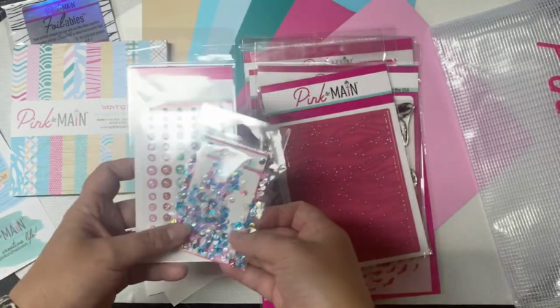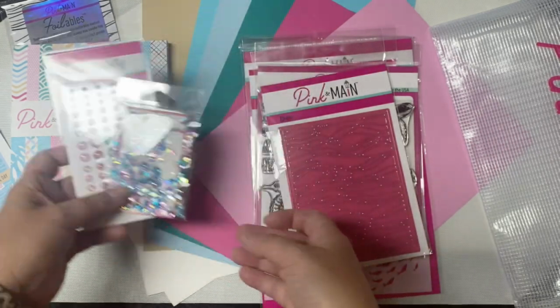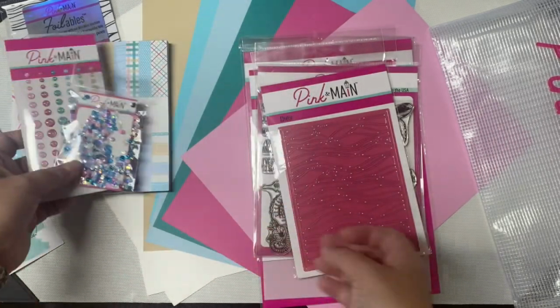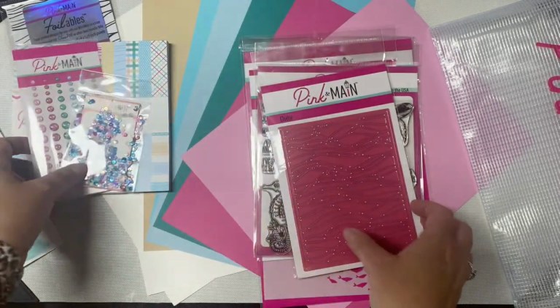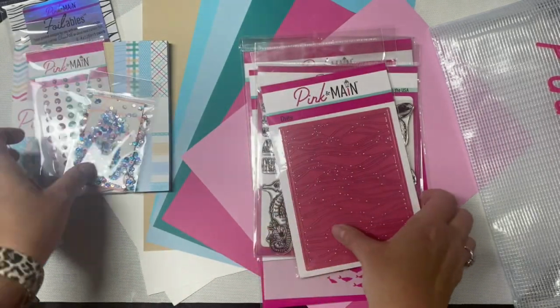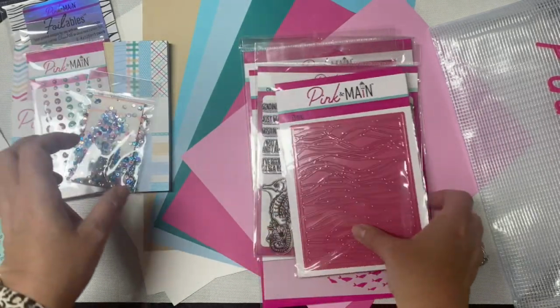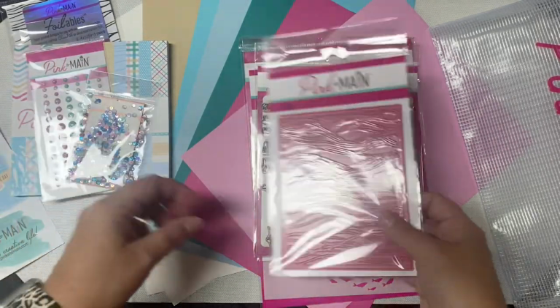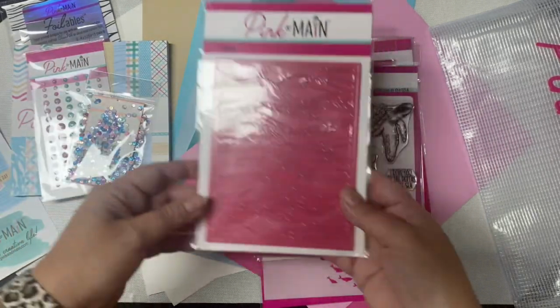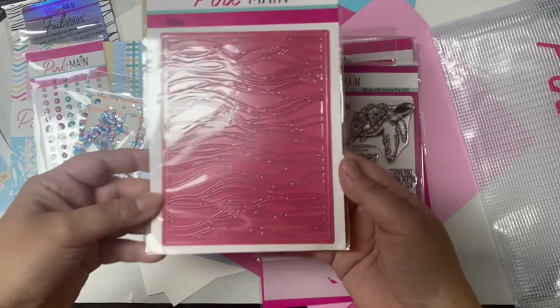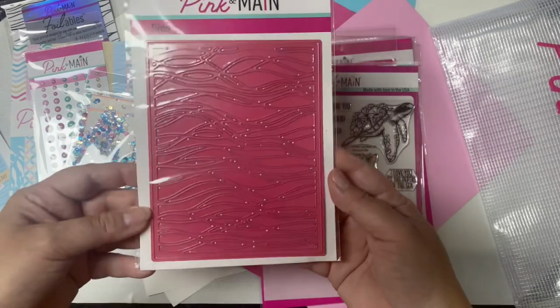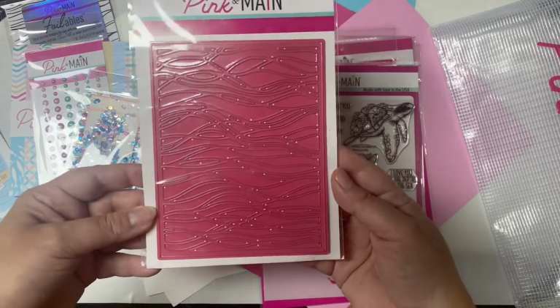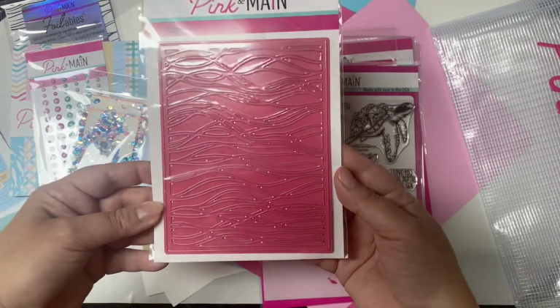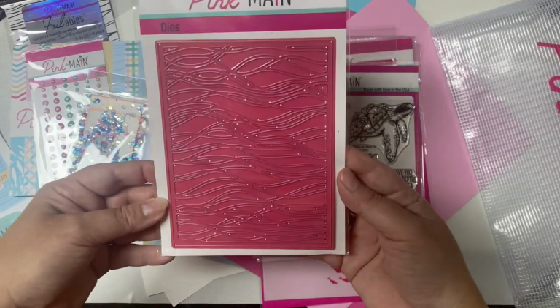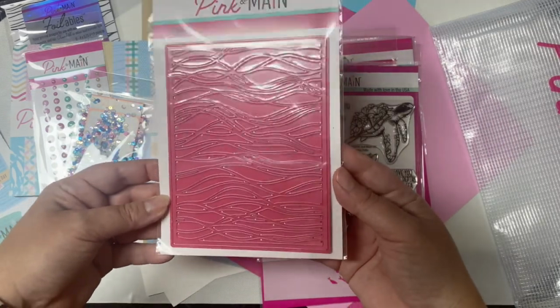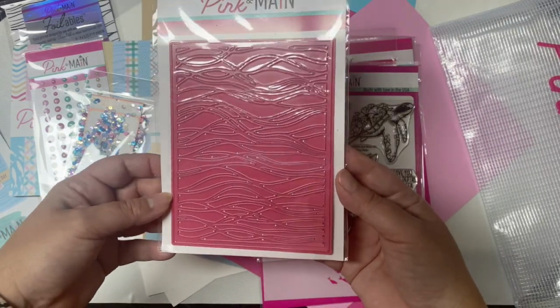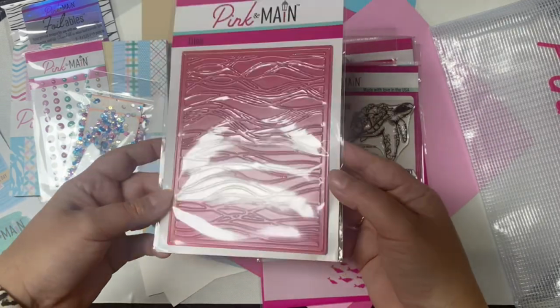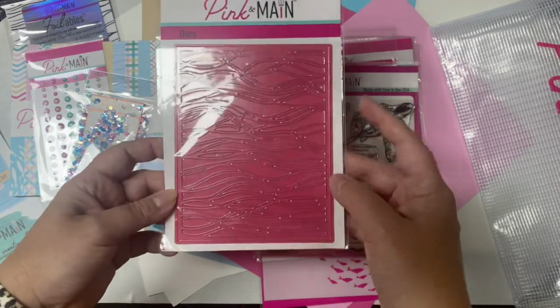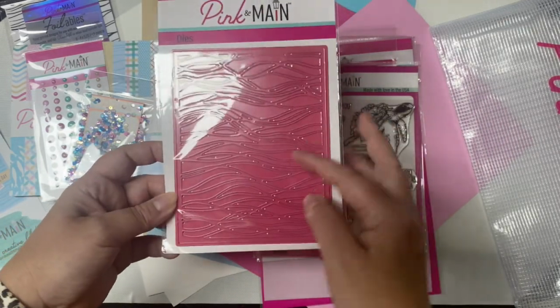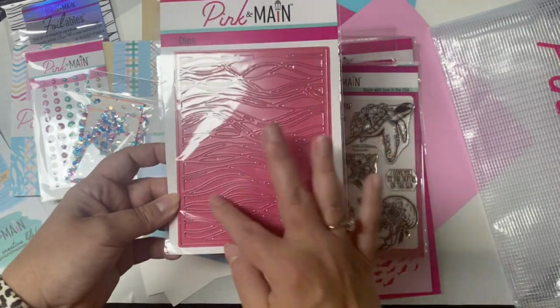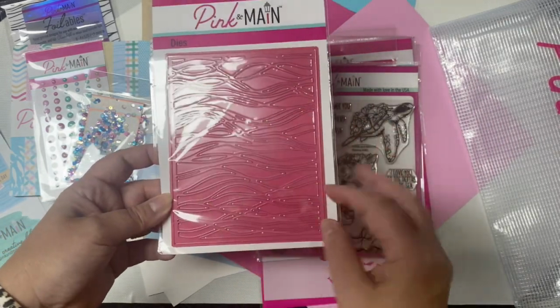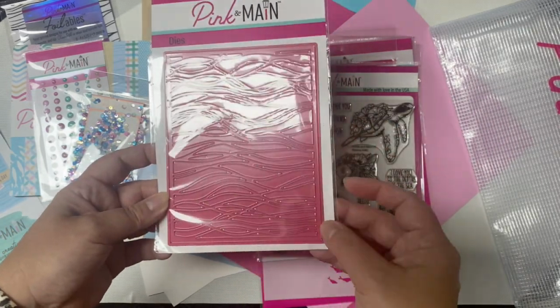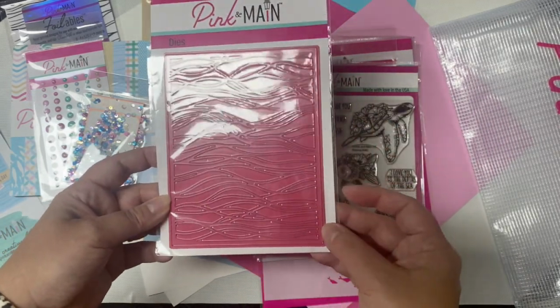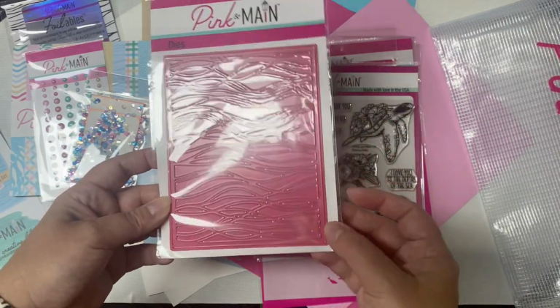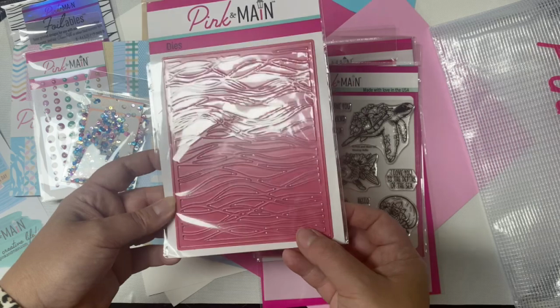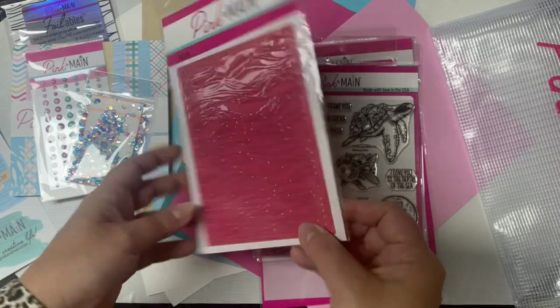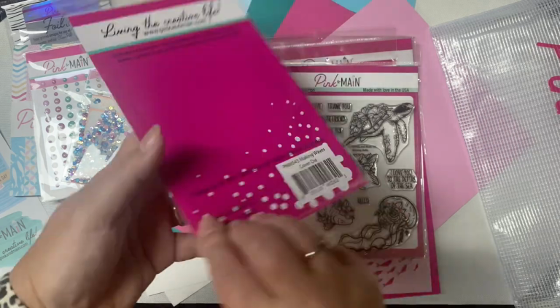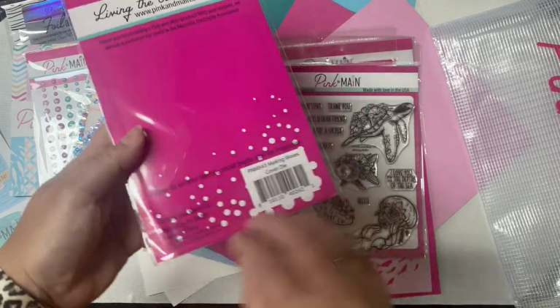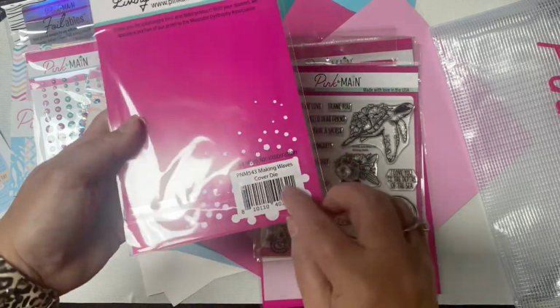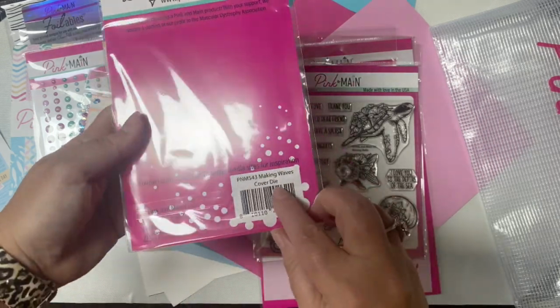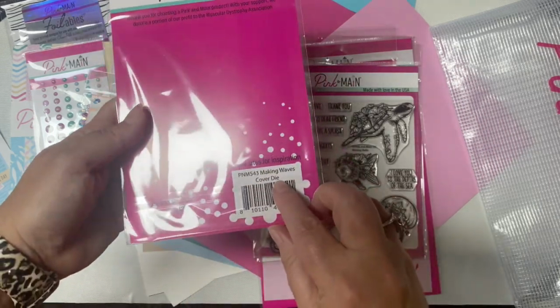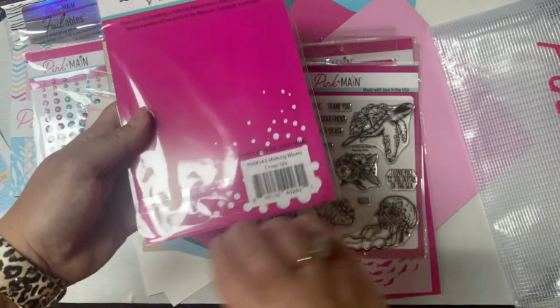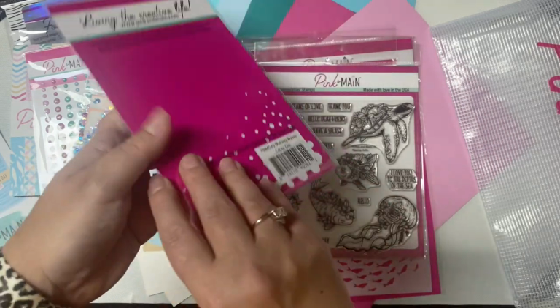I'm super excited about this special metal cover plate die. This is a wave pattern and it's called Making Waves. It will make some awesome backgrounds — I can't wait to use it.